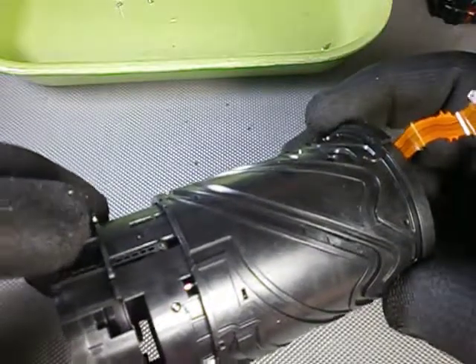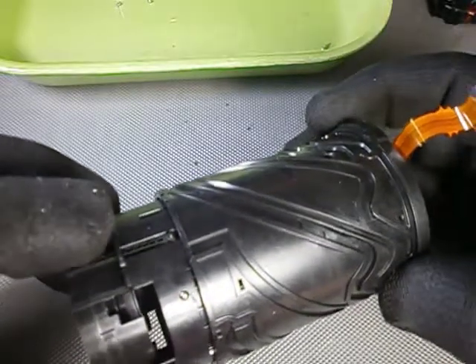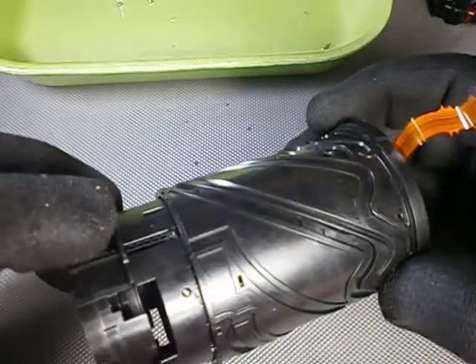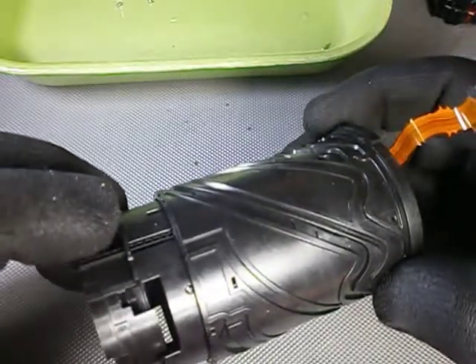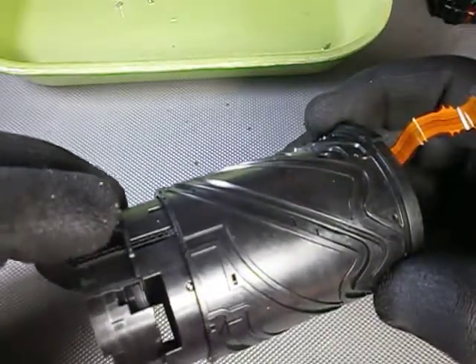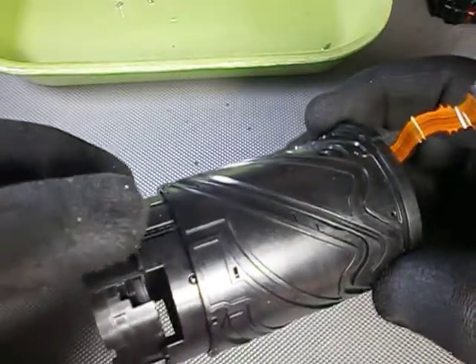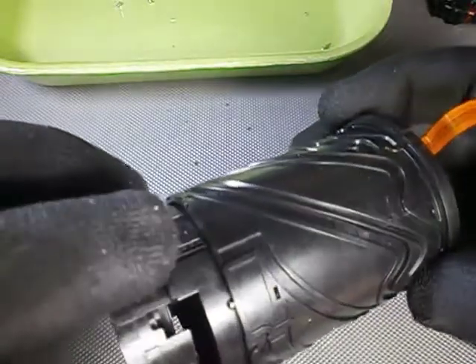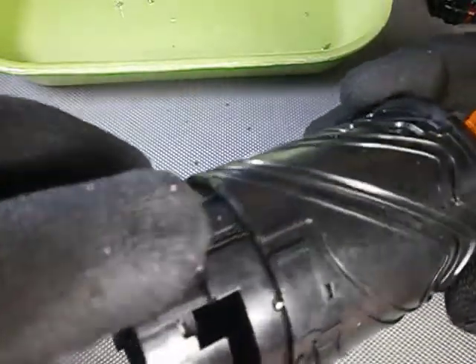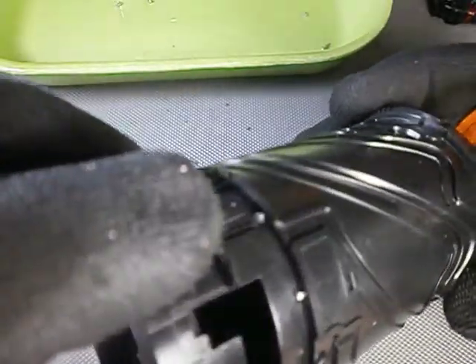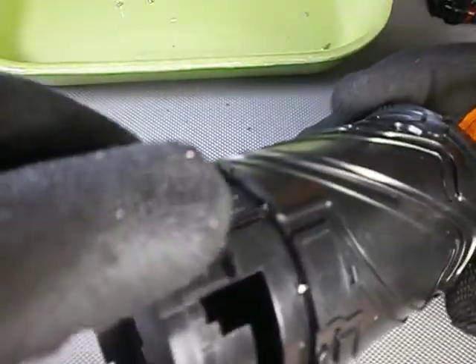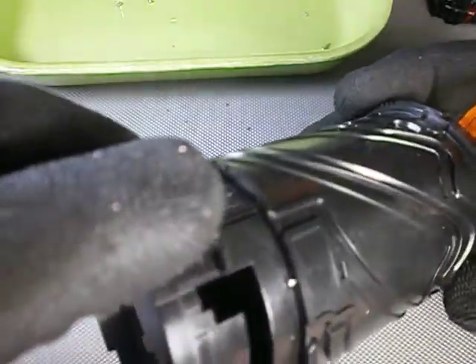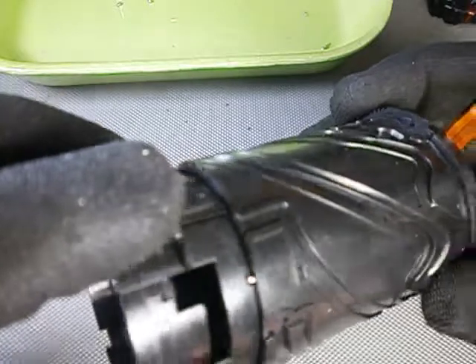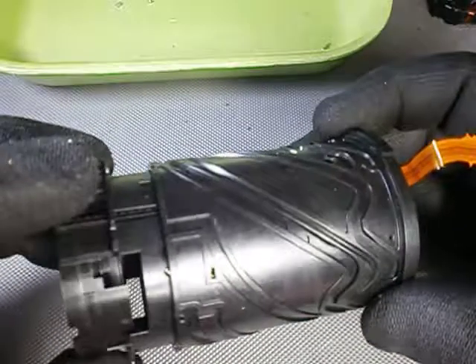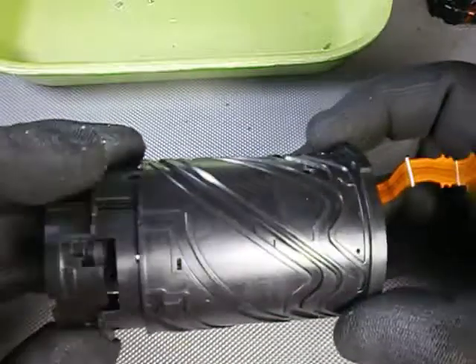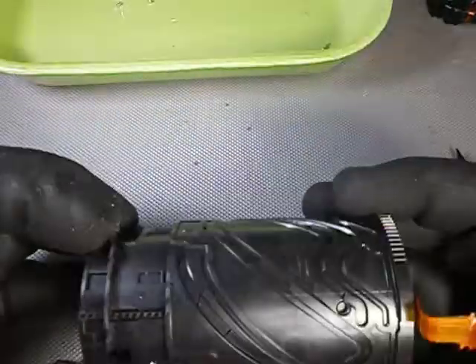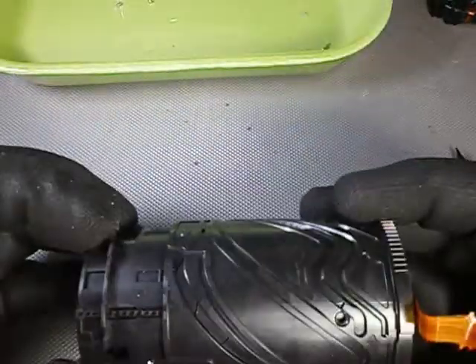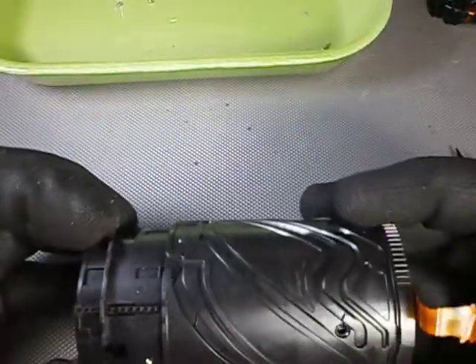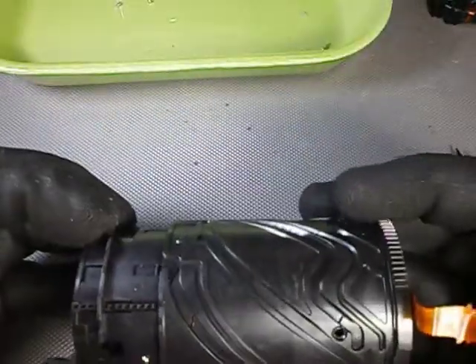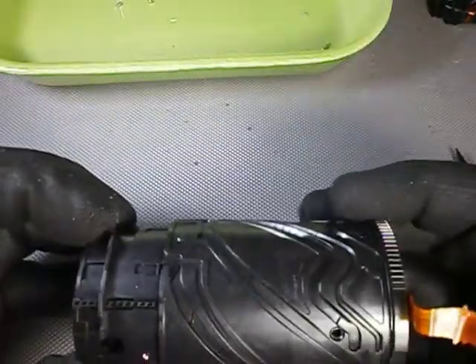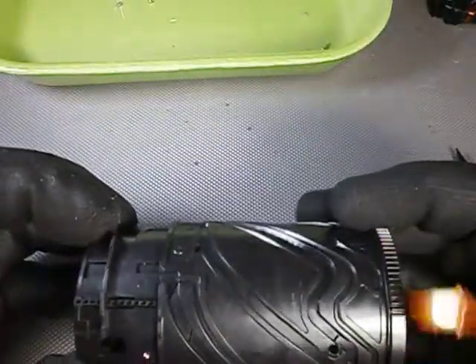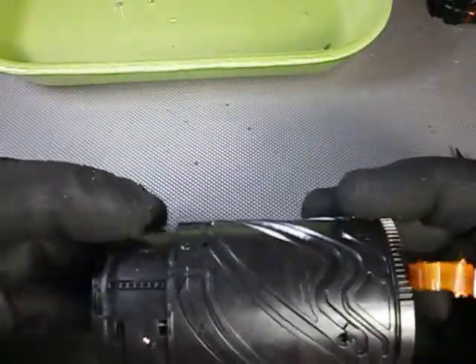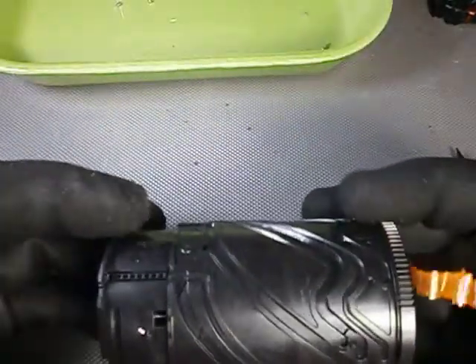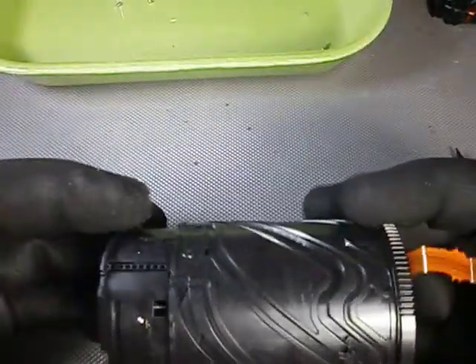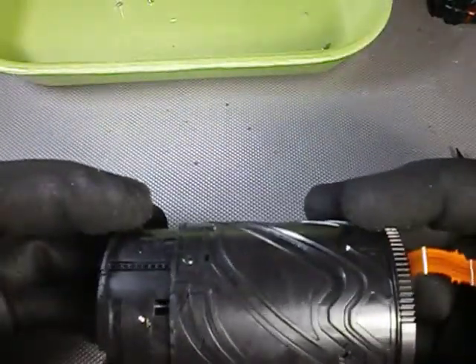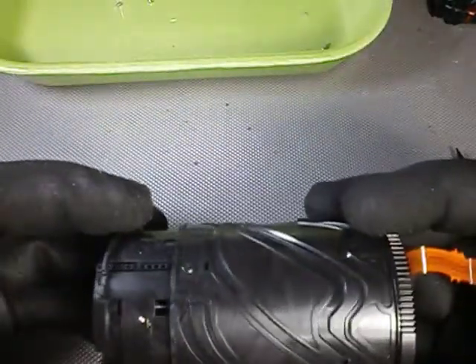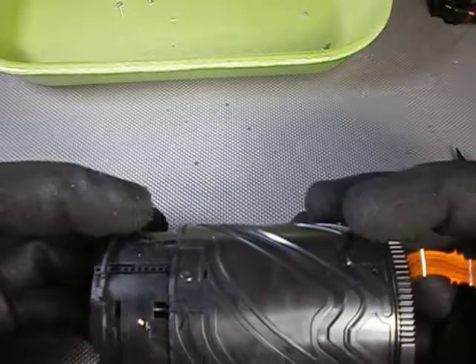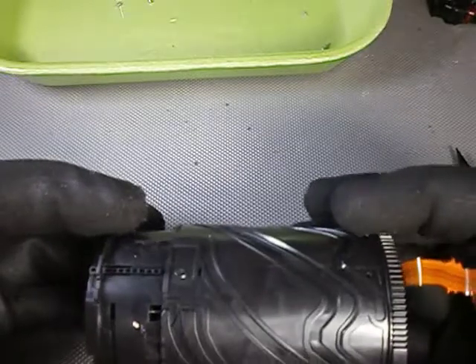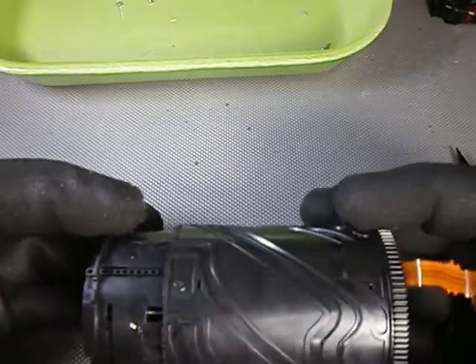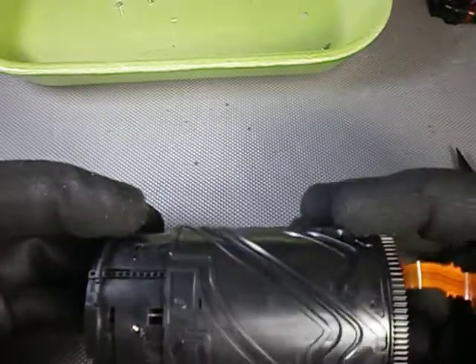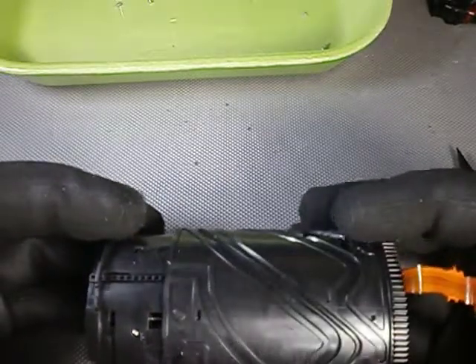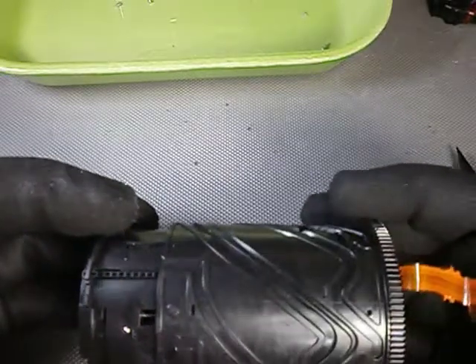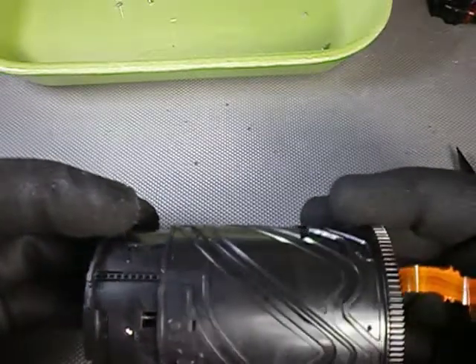Carefully slide the second element follower into the groove entrance. Now turn it counterclockwise.